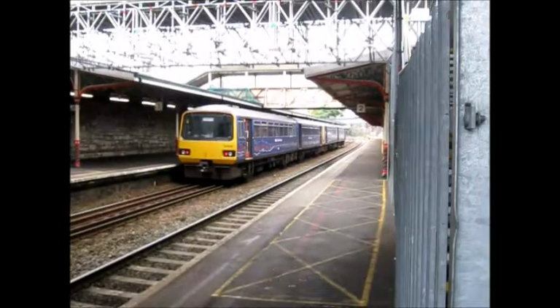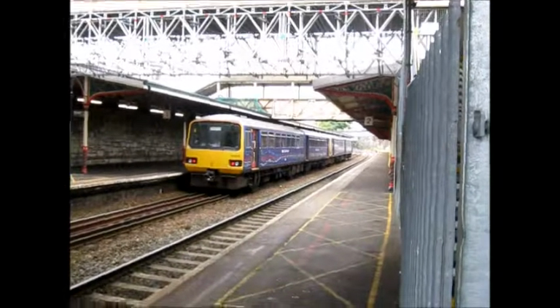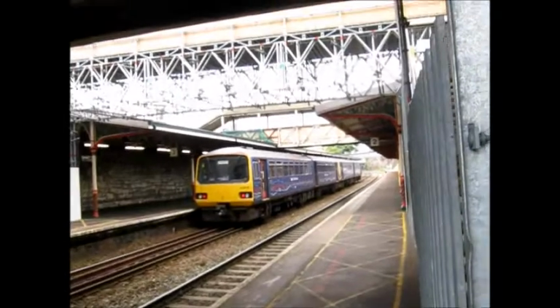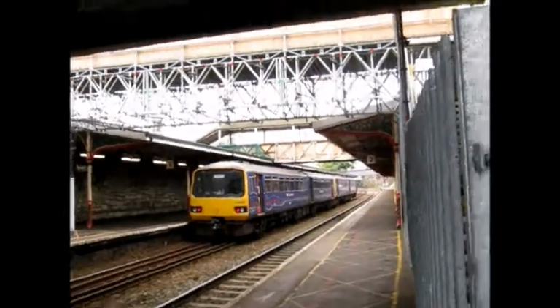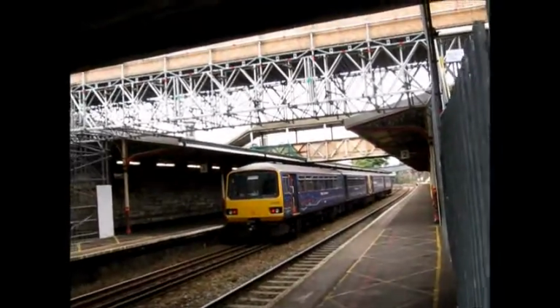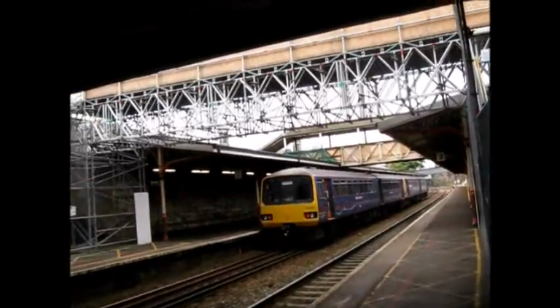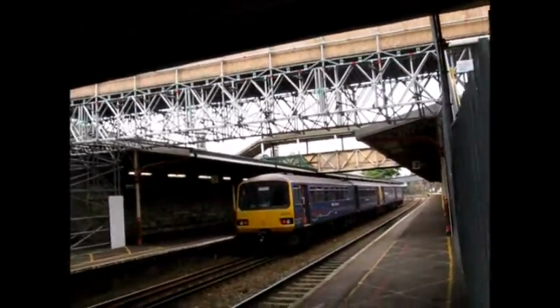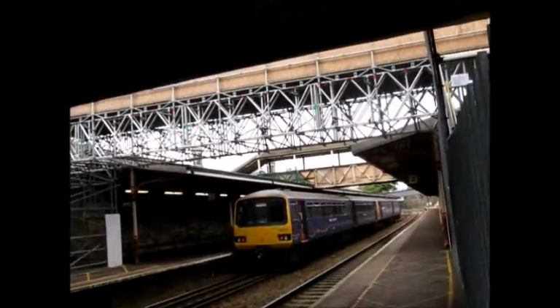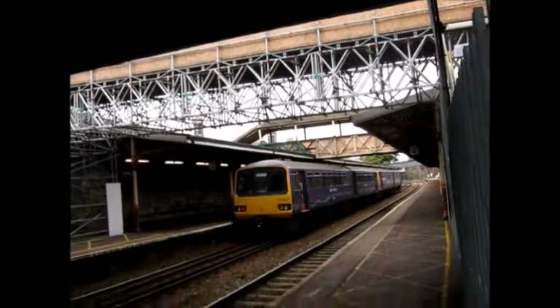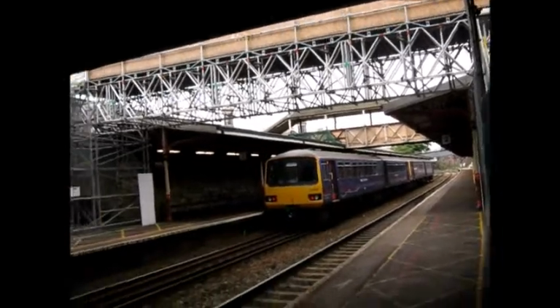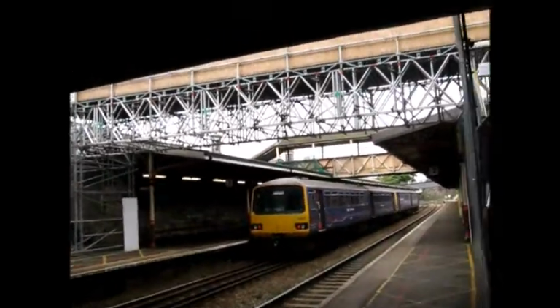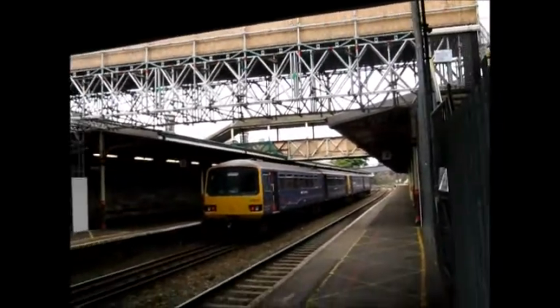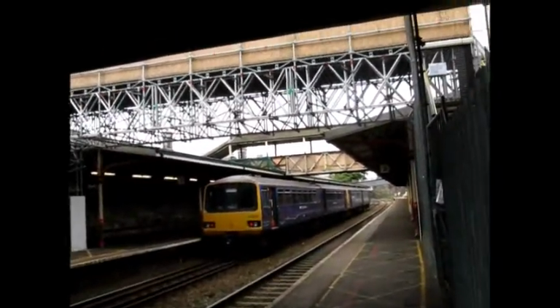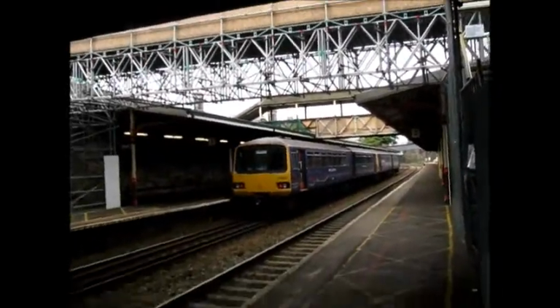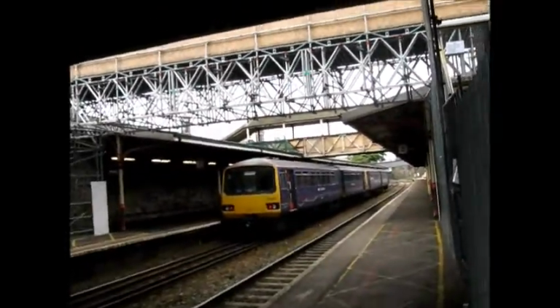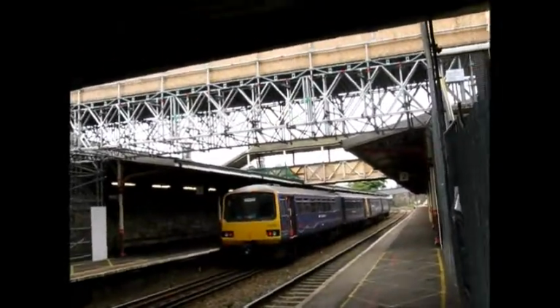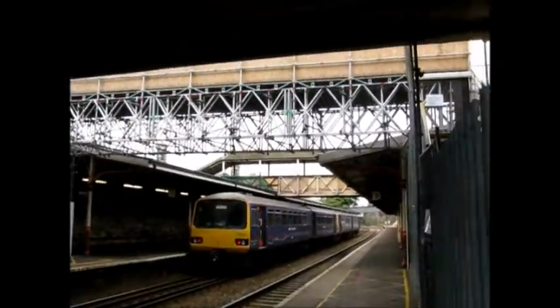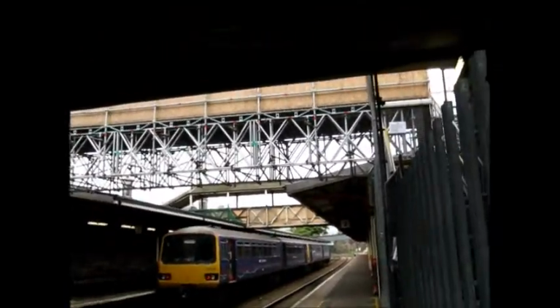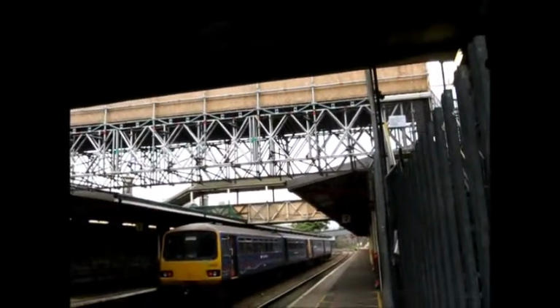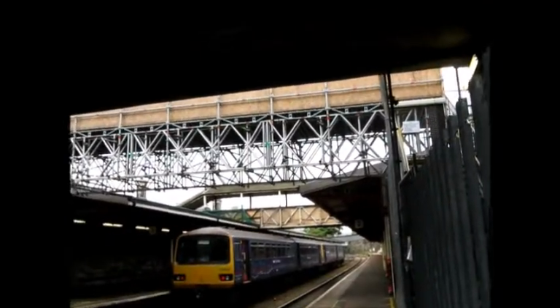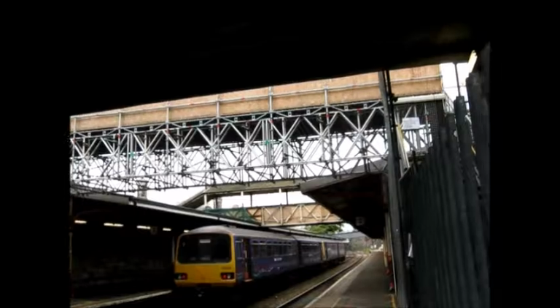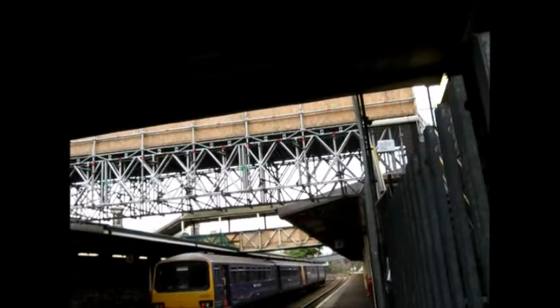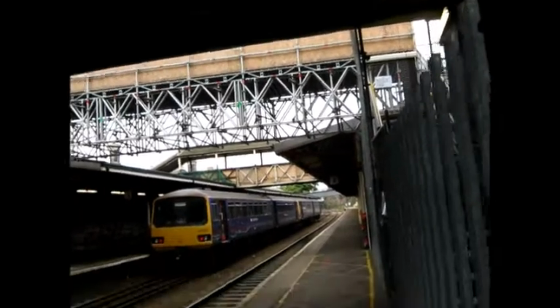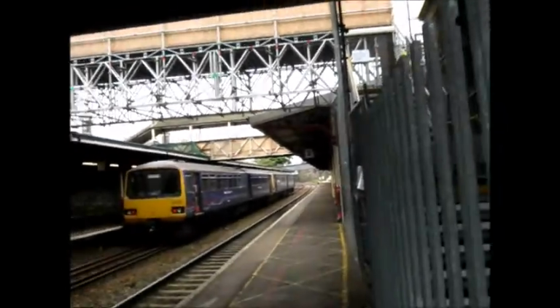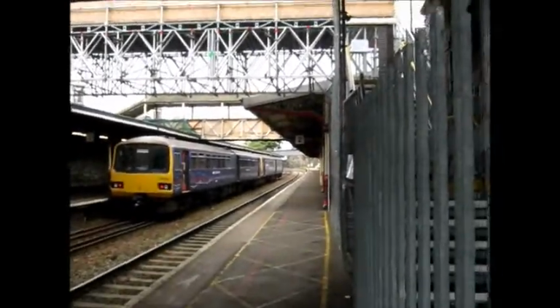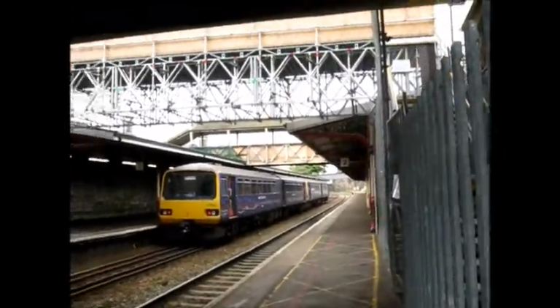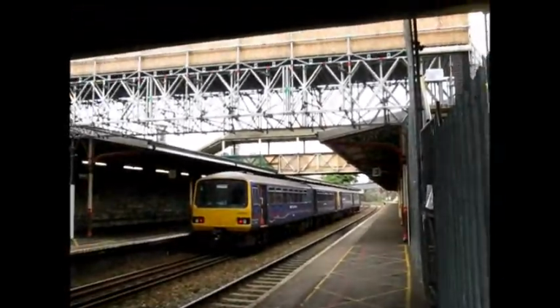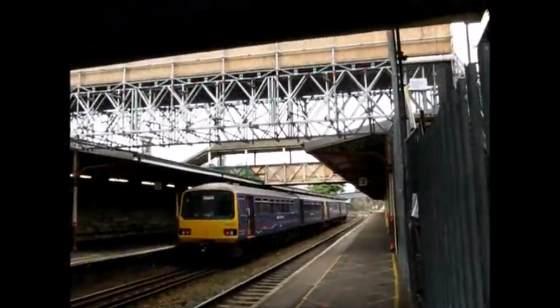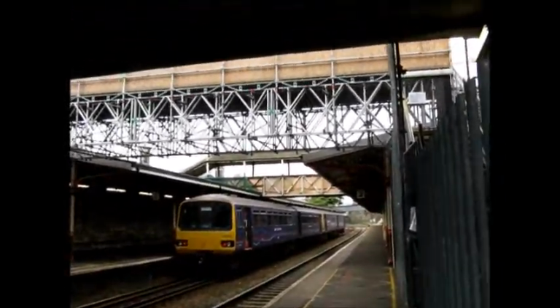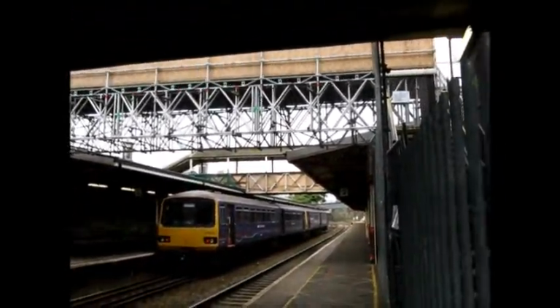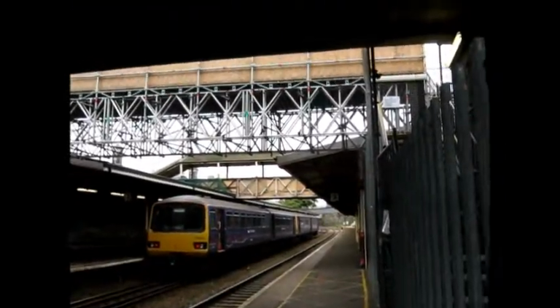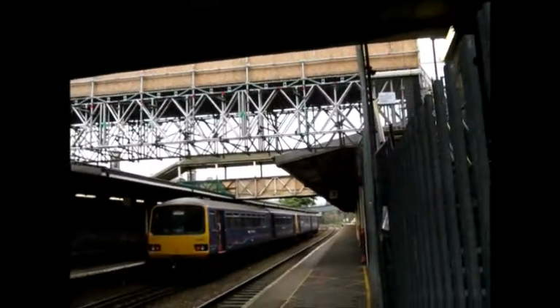Hello guys and welcome to Paignton — I mean Teignmouth. Over here is my Stalk's Range 143619, which is attached to another Pacer at Crump, forming a service to Paignton.